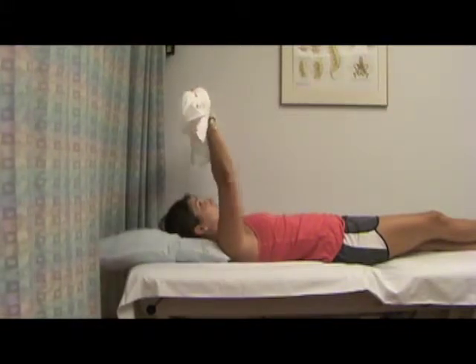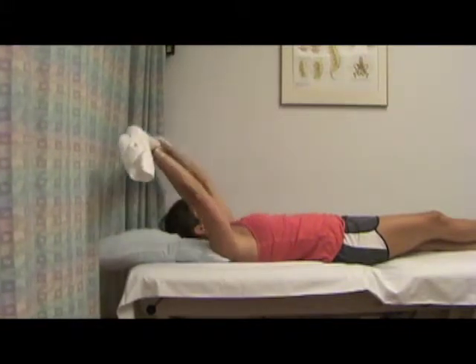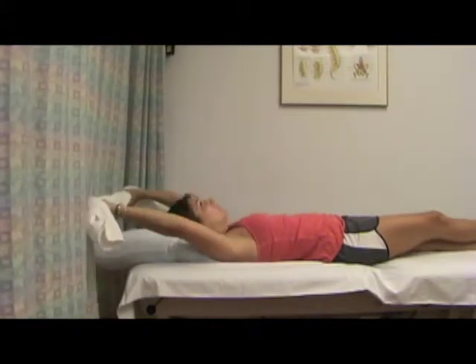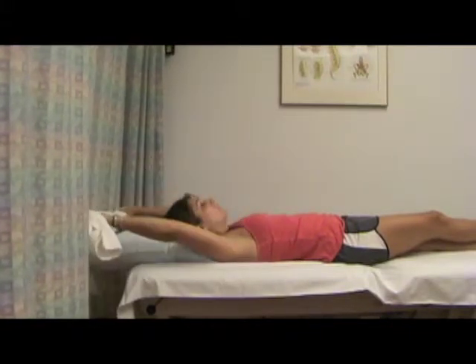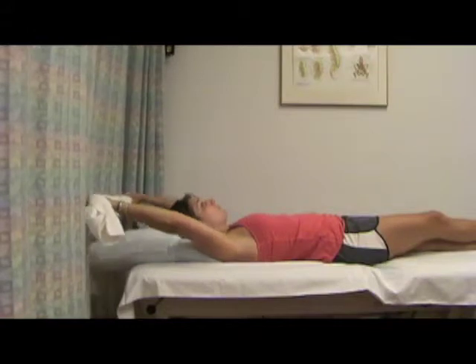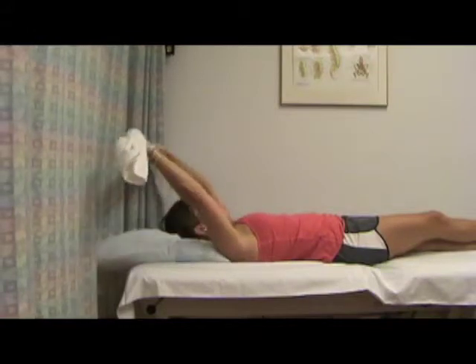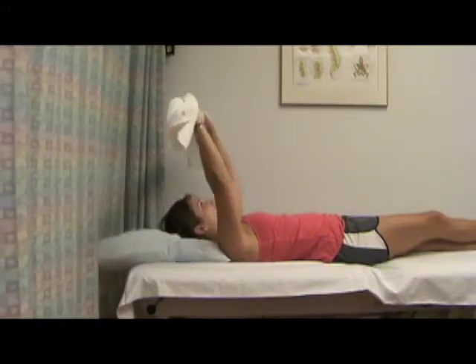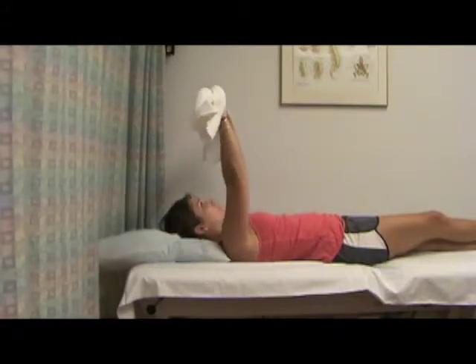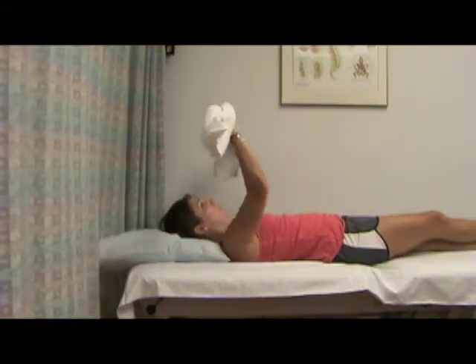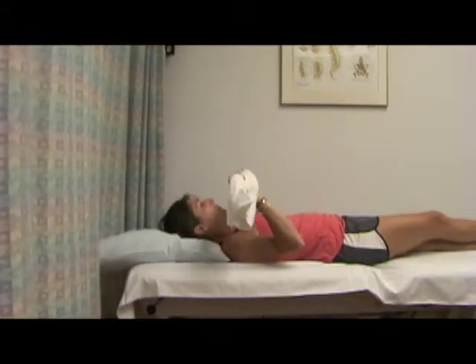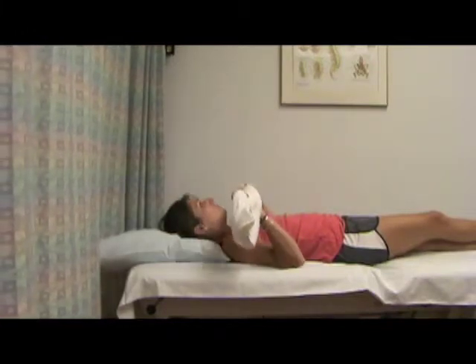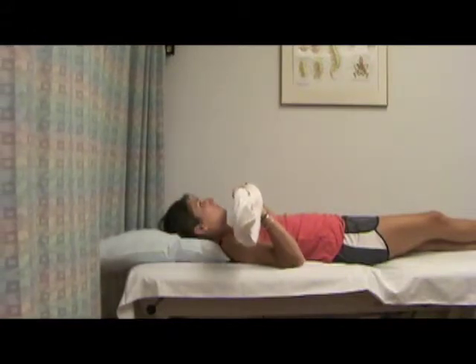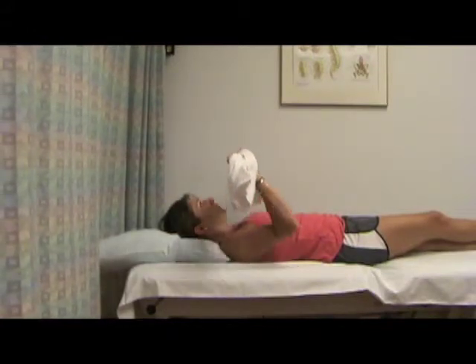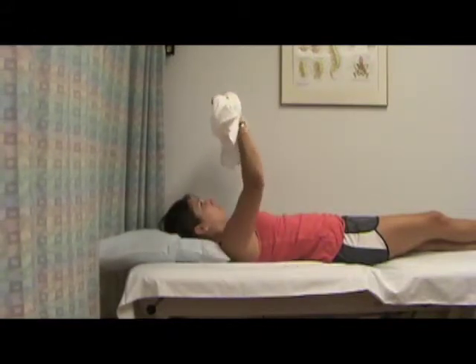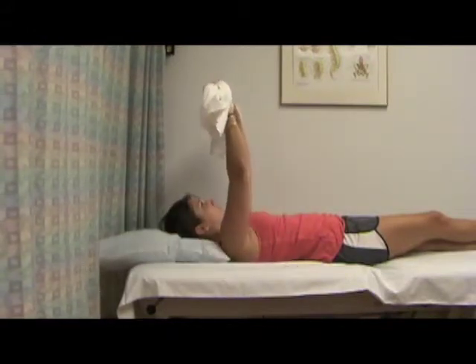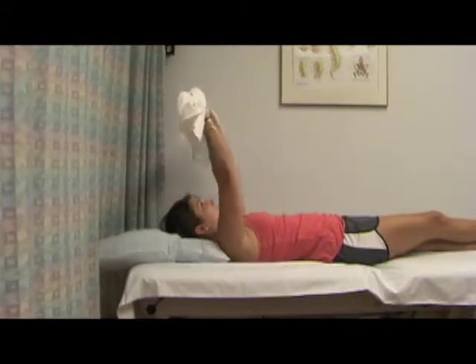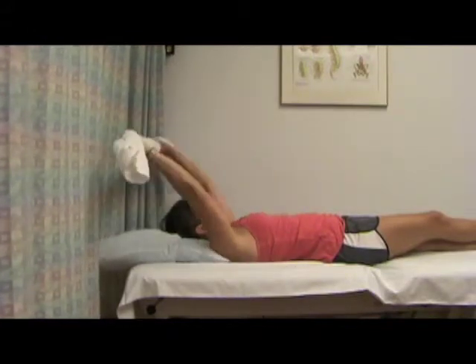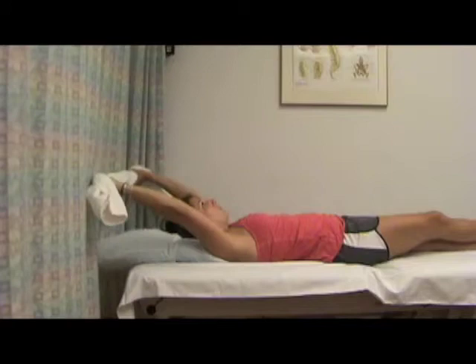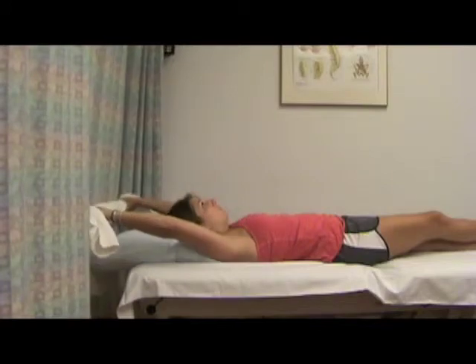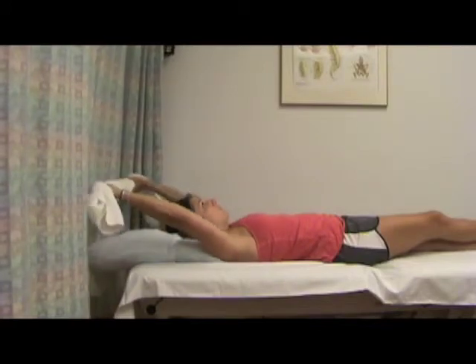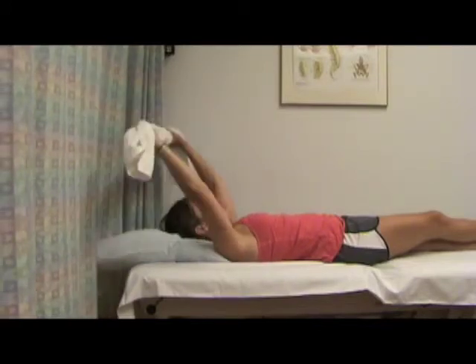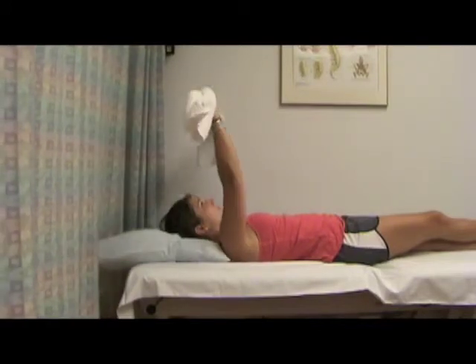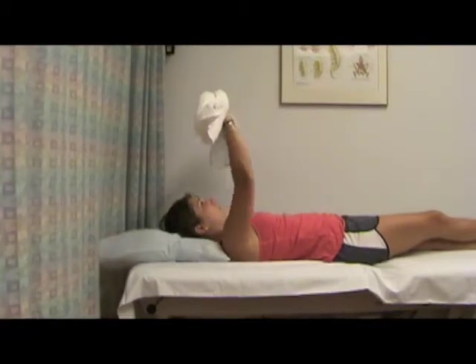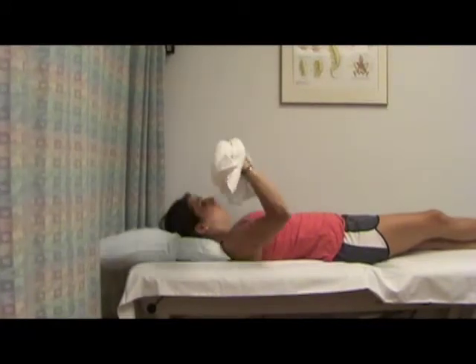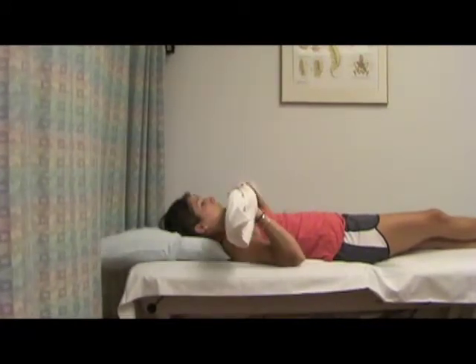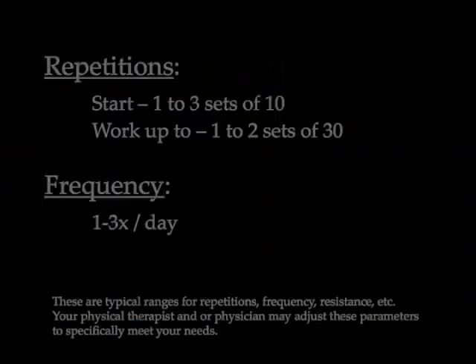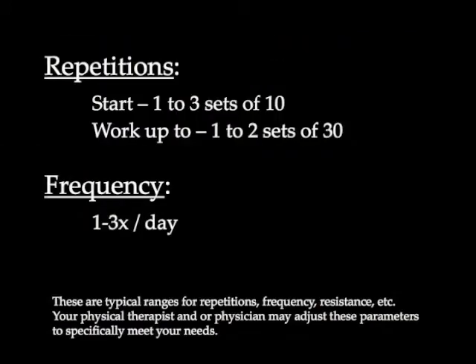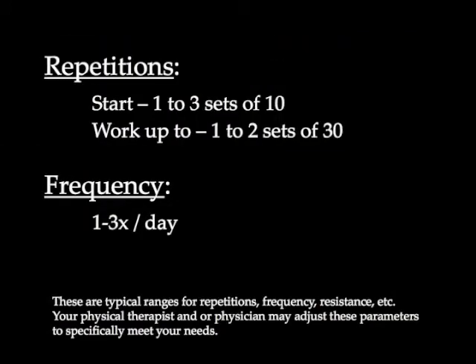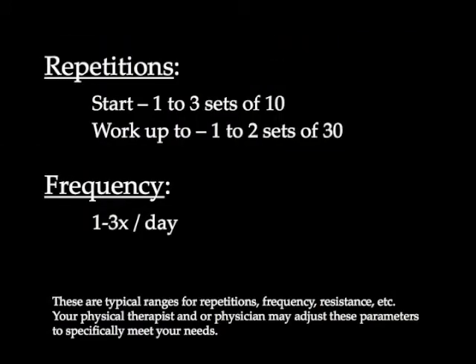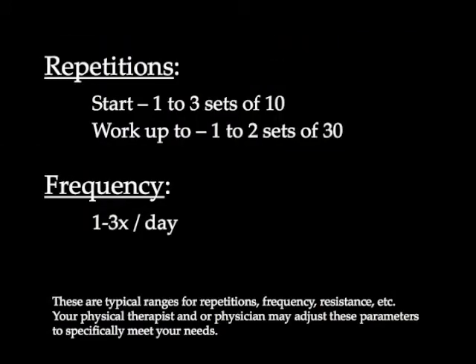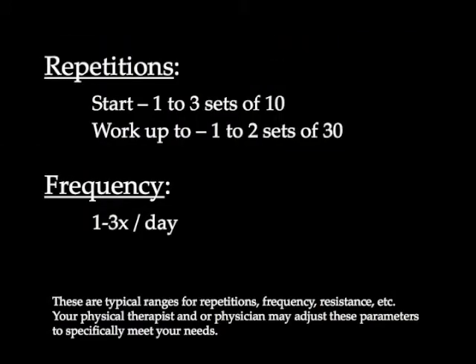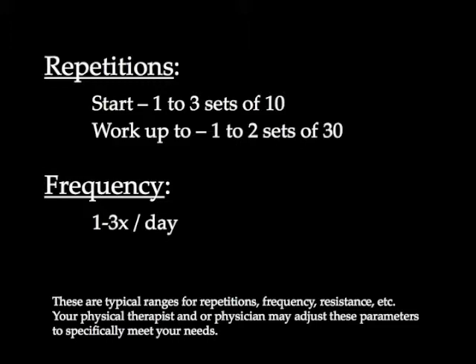The reason to use a towel instead of the cane is the towel provides less assistance than the cane, hence your workload for your involved shoulder is slightly more. It is a slightly progressed exercise from the cane.